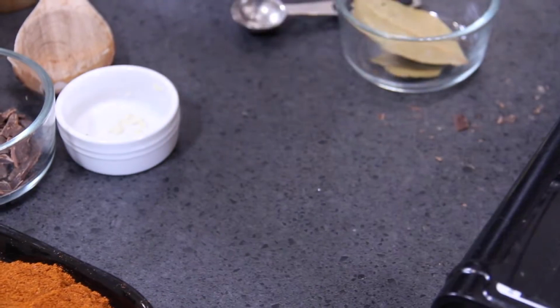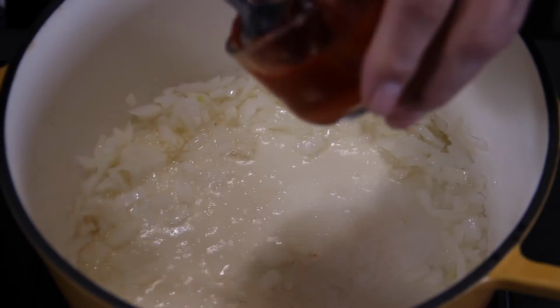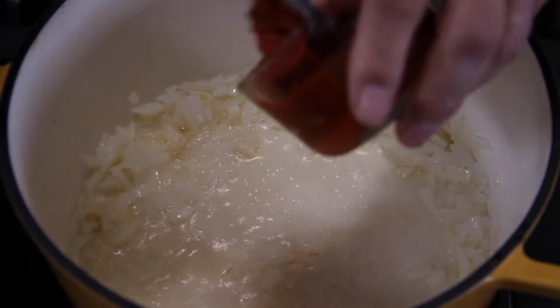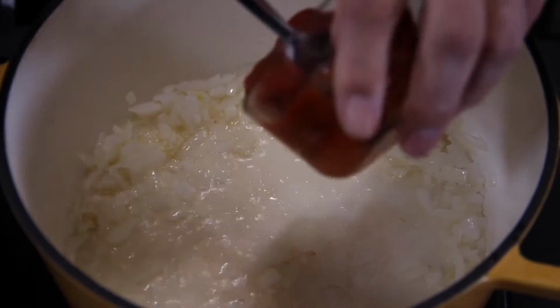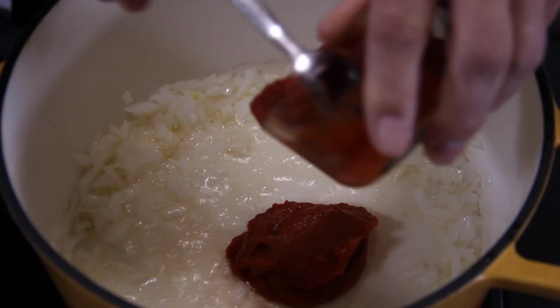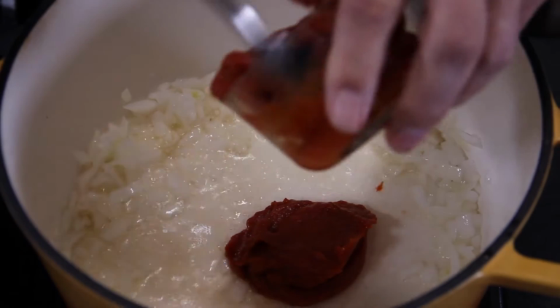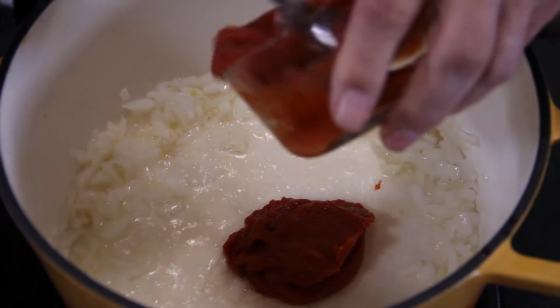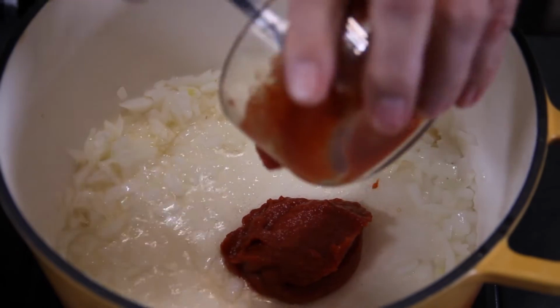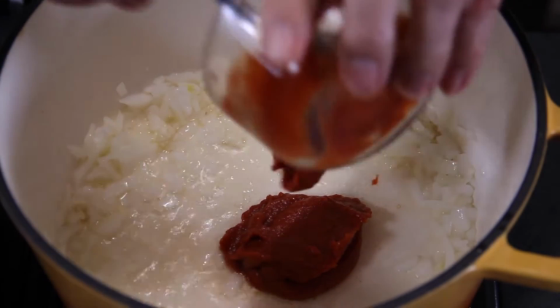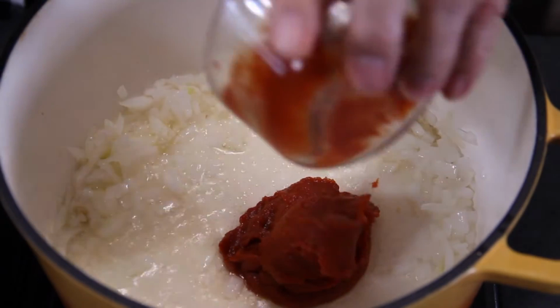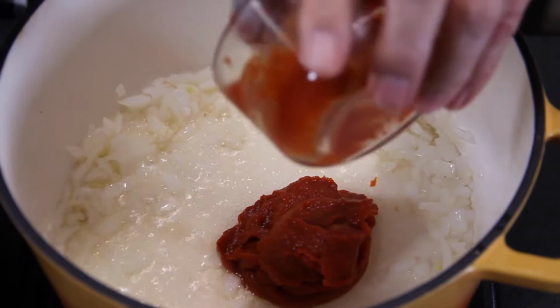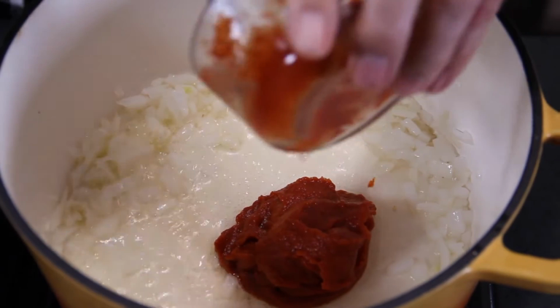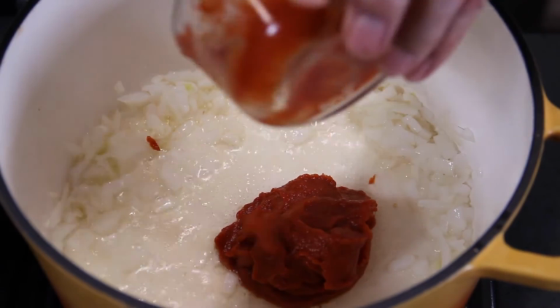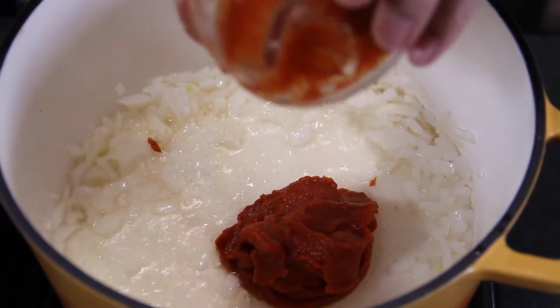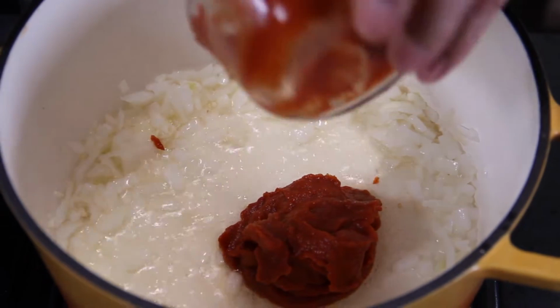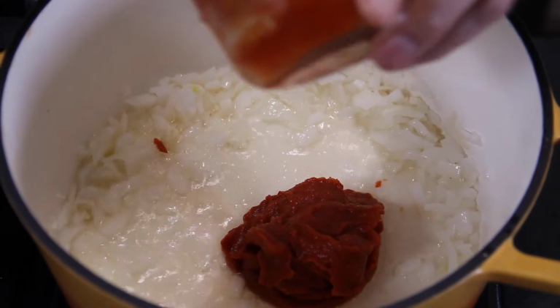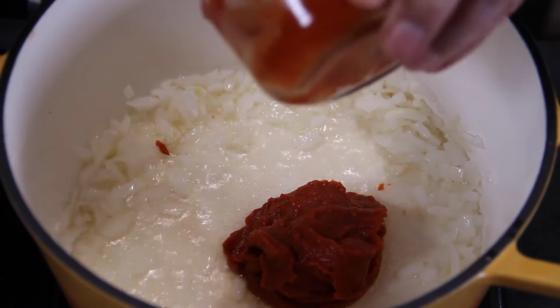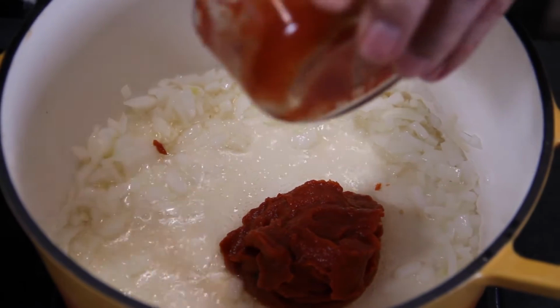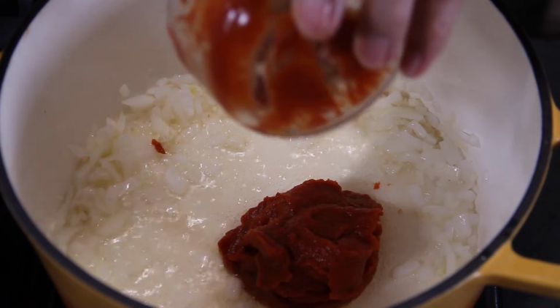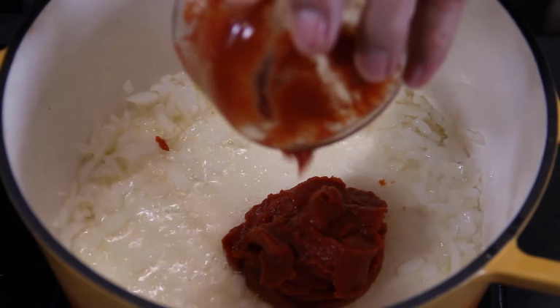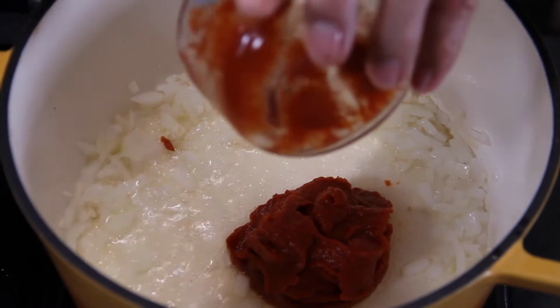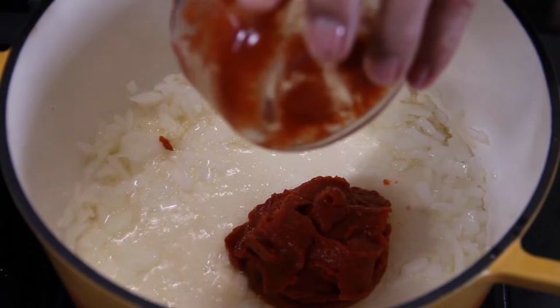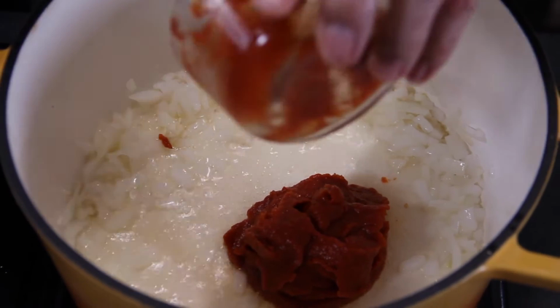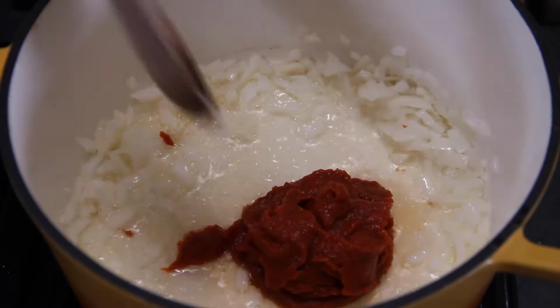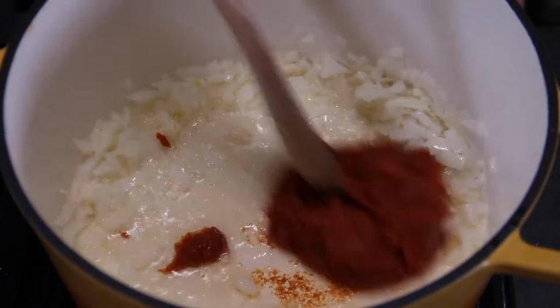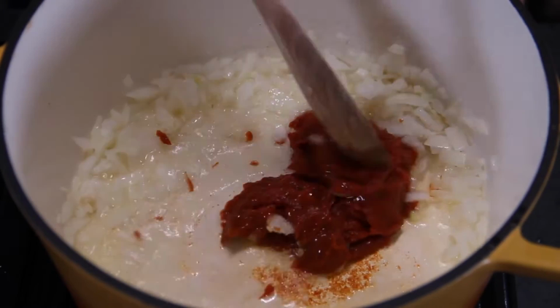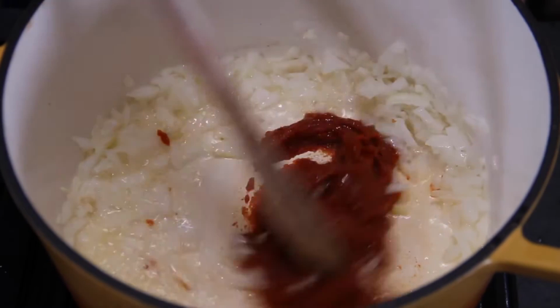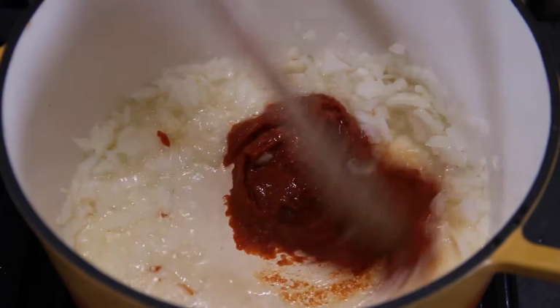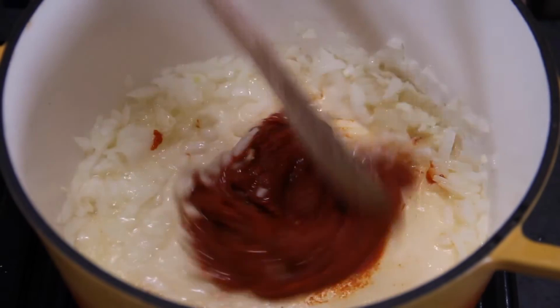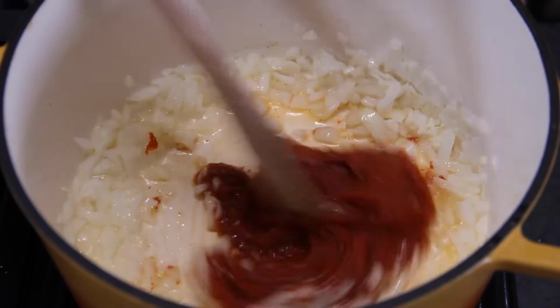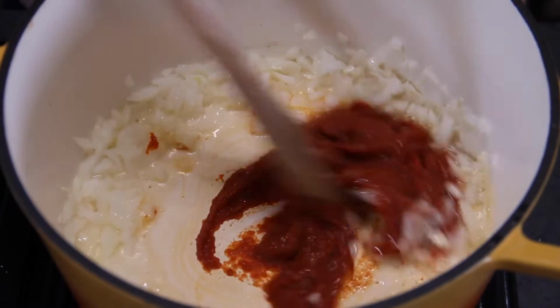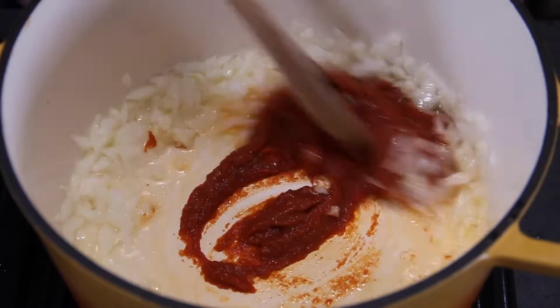Now six ounces of tomato paste. This seems like quite a bit, but you want this rich and thick, so I use one of those whole small cans. Give this a quick stir around until it coats those onions.